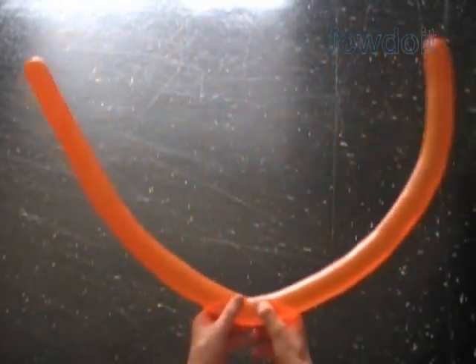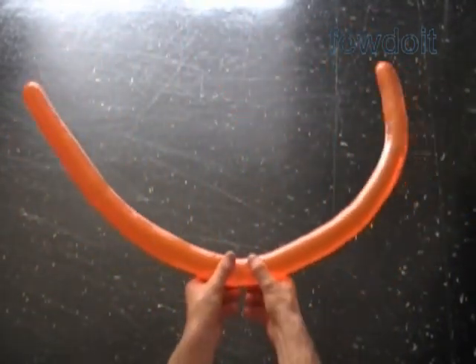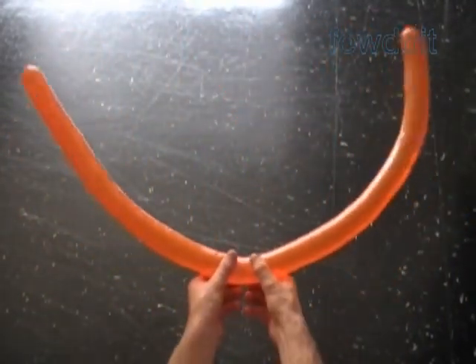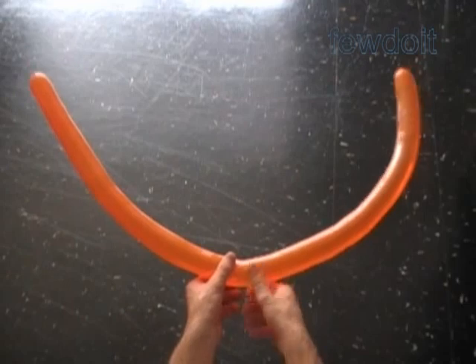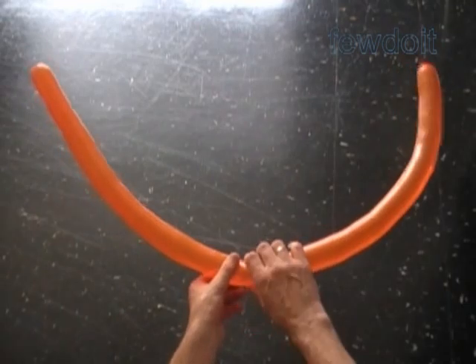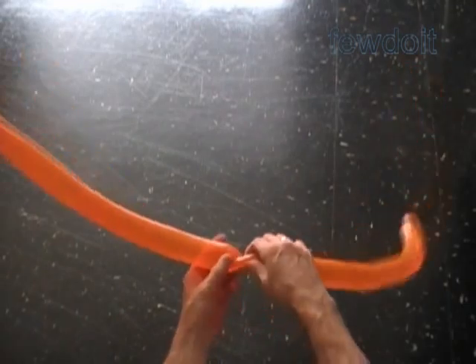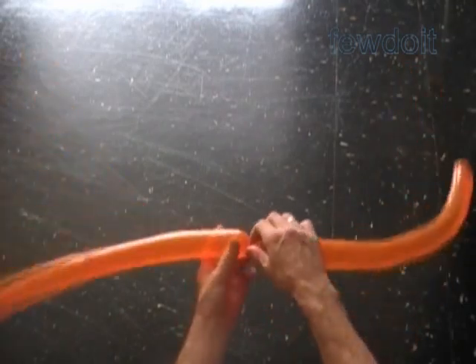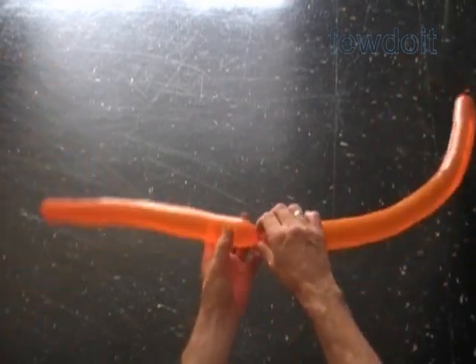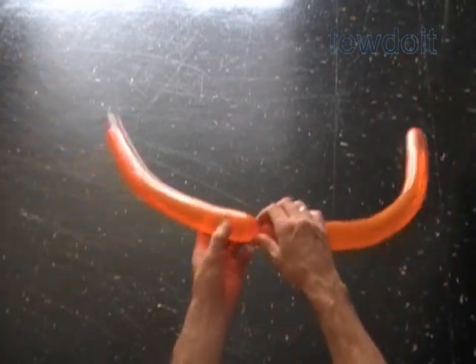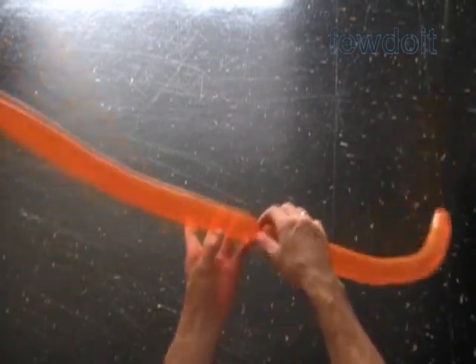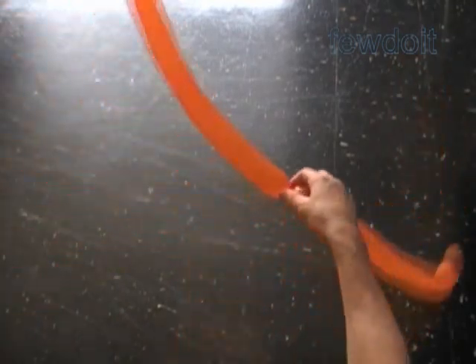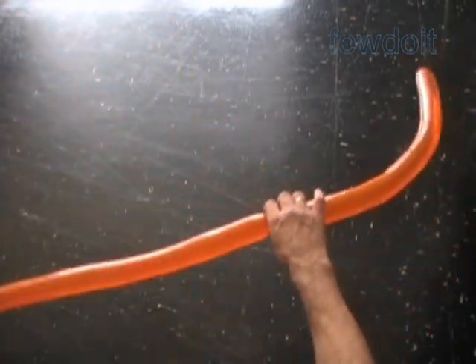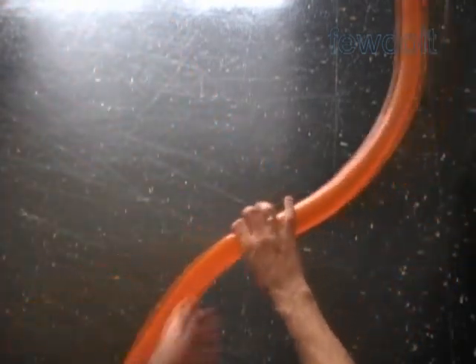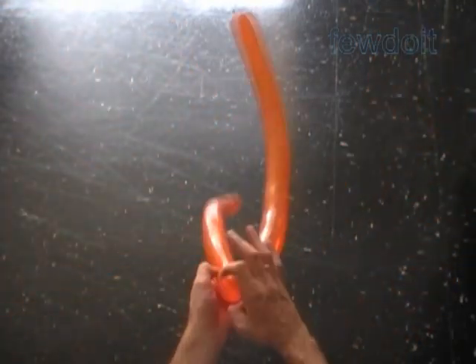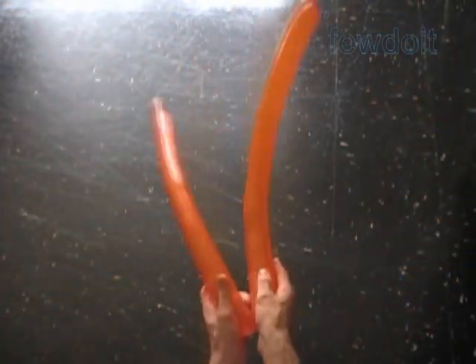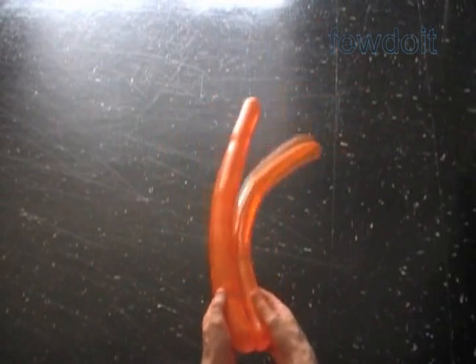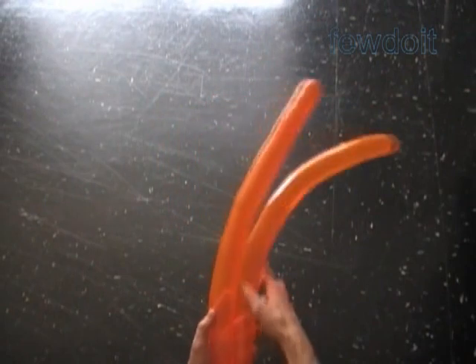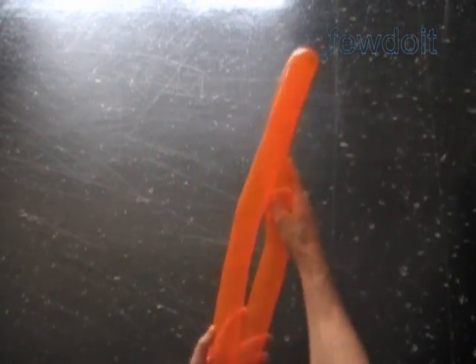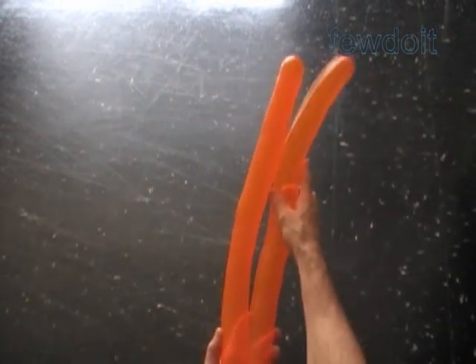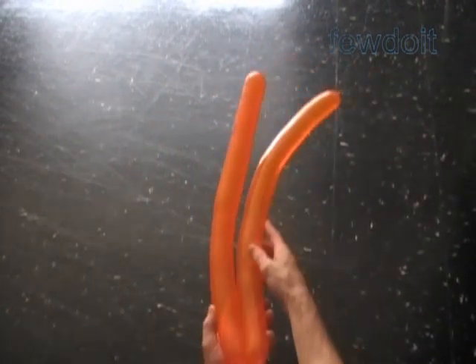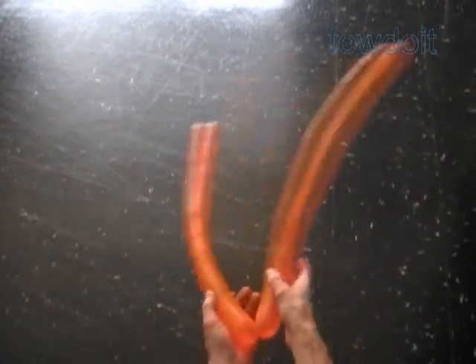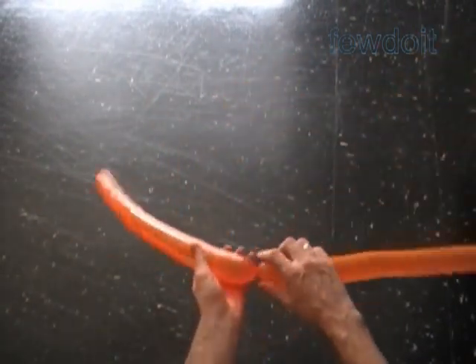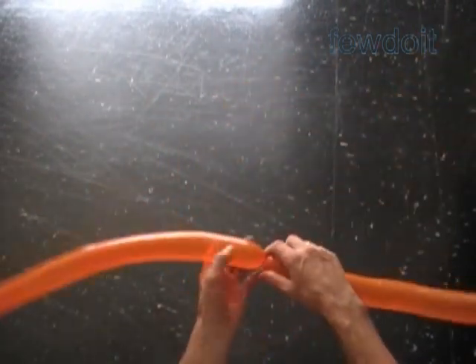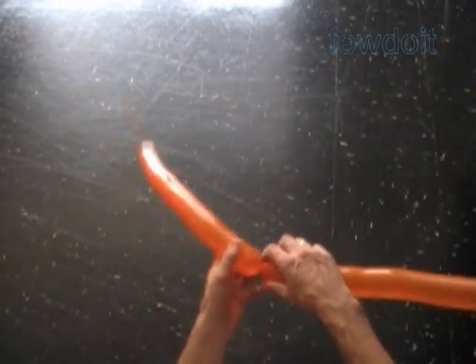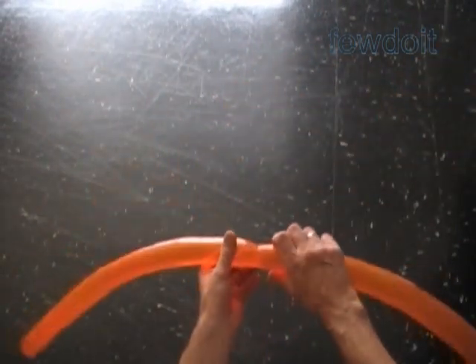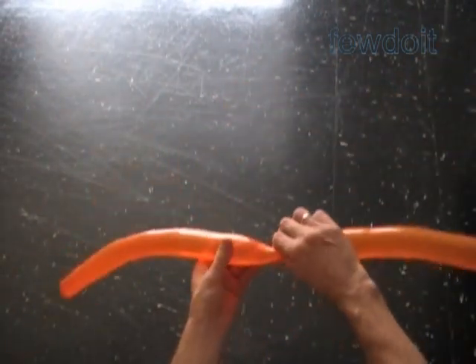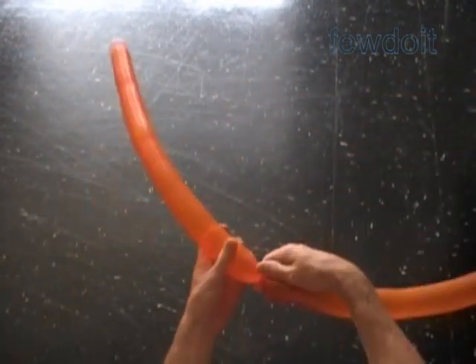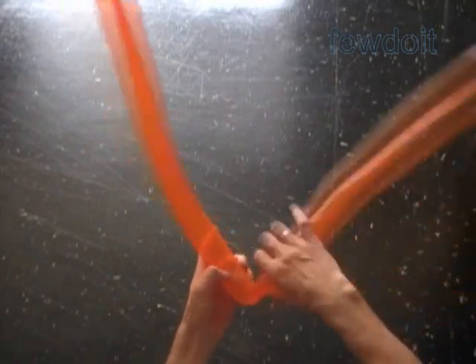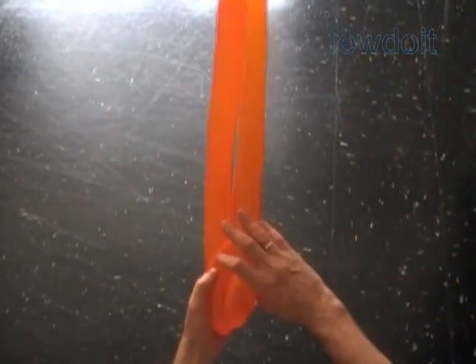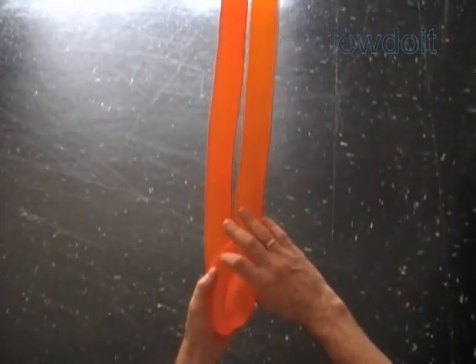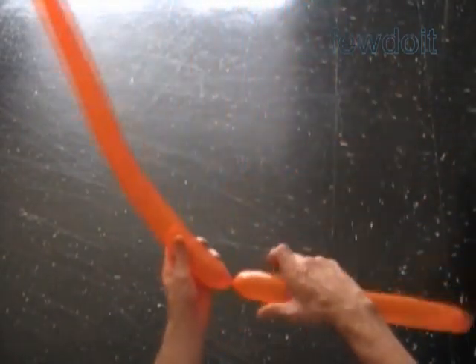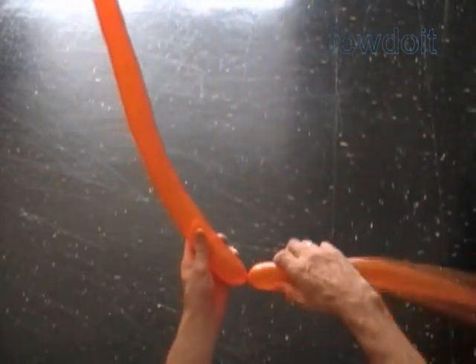Fold the balloon in half, mark the spot, and twist the bubble. We have now made two tentacles. We can use one balloon per tentacle to make larger size sculptures, in which case it would take eight balloons to make it.